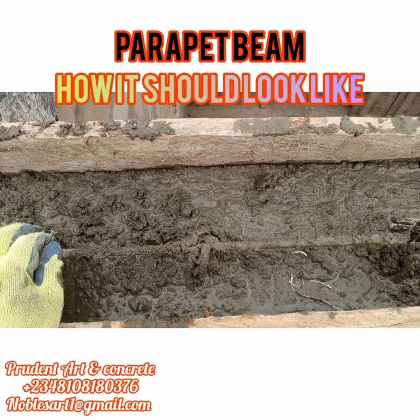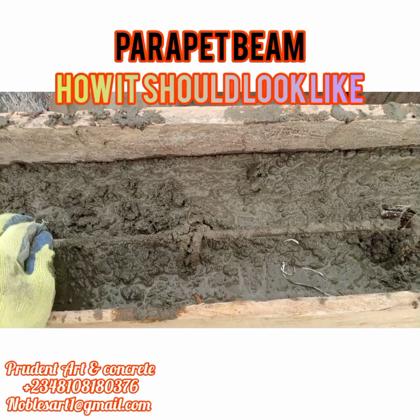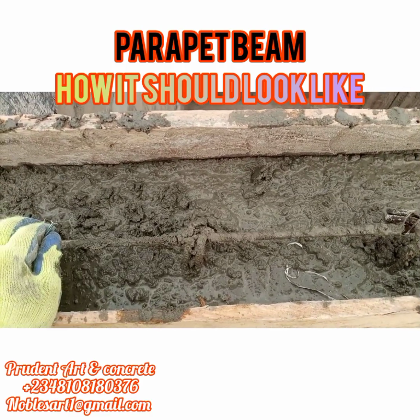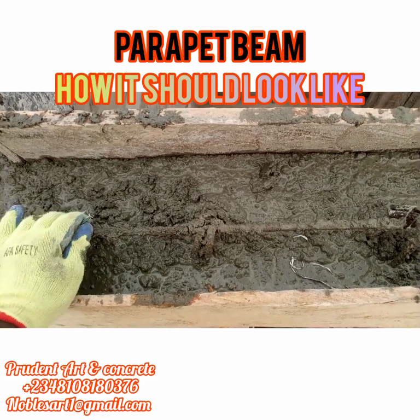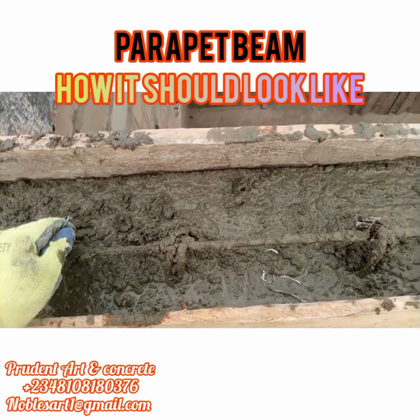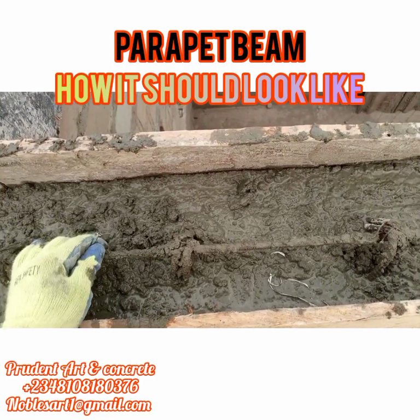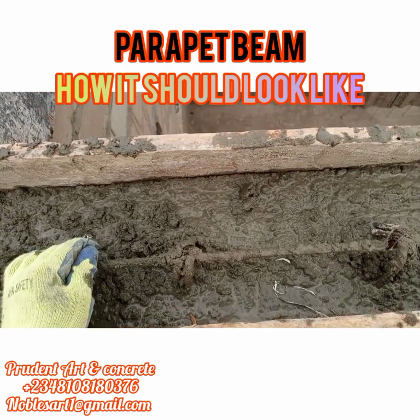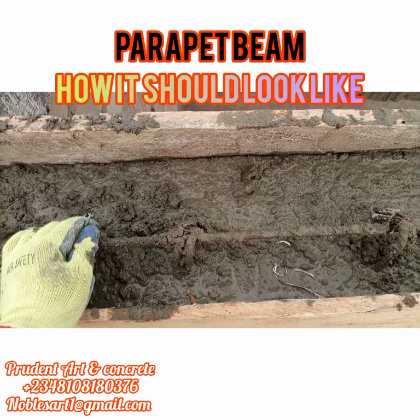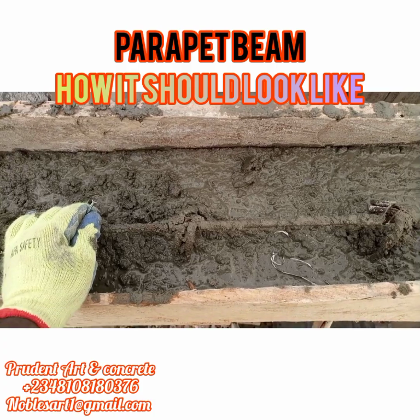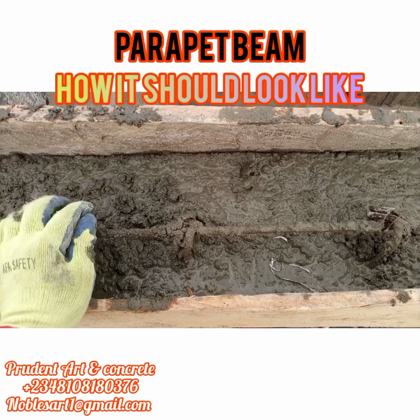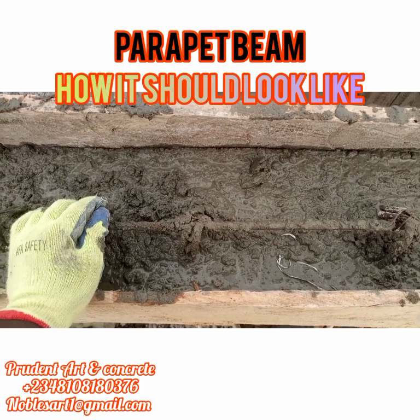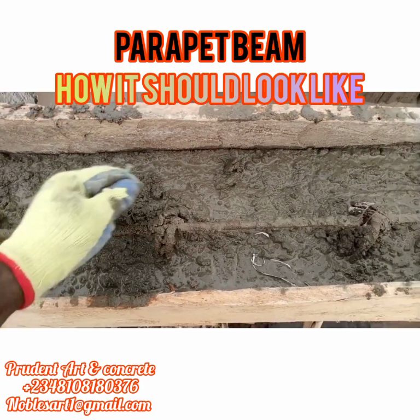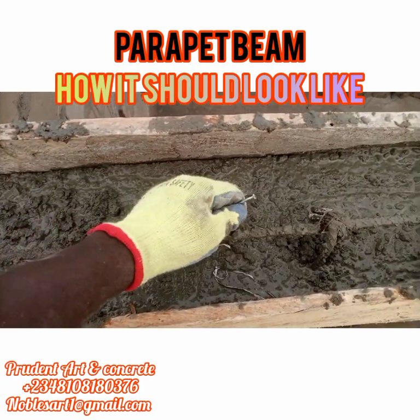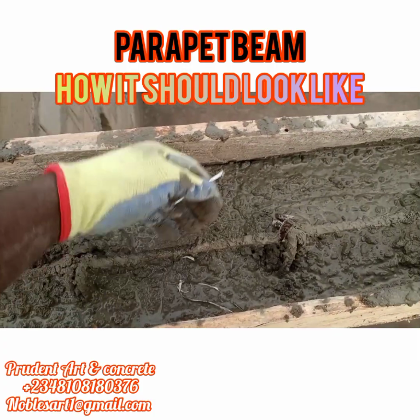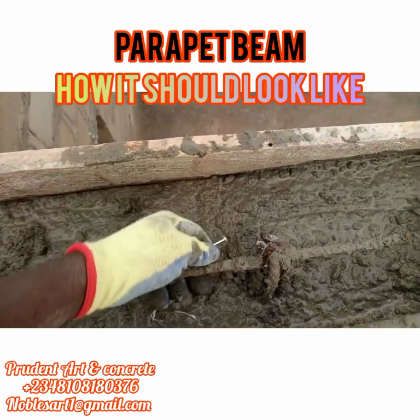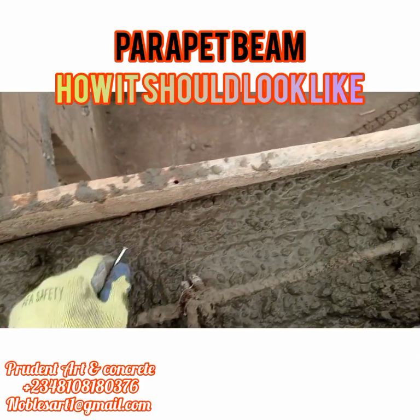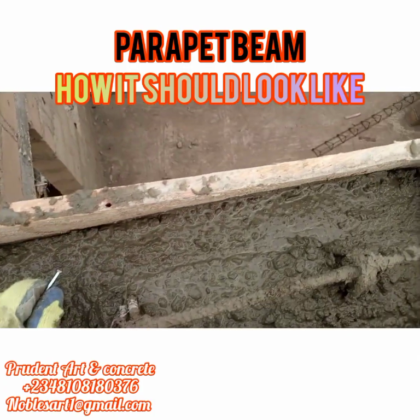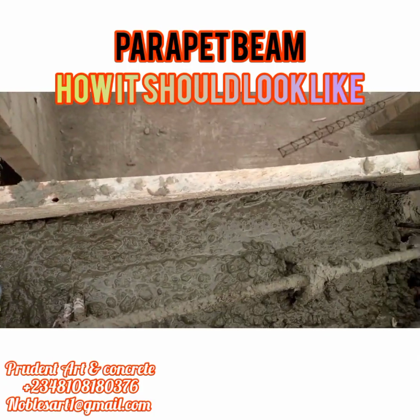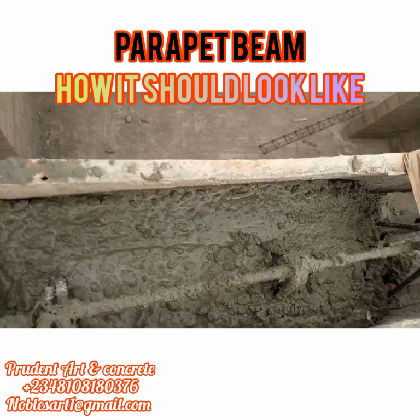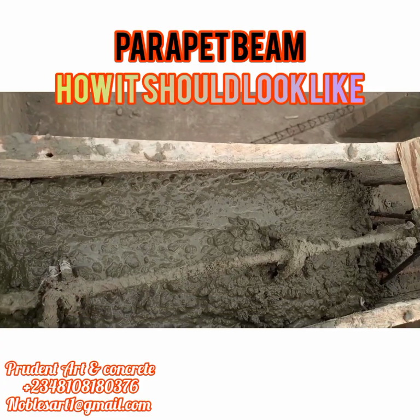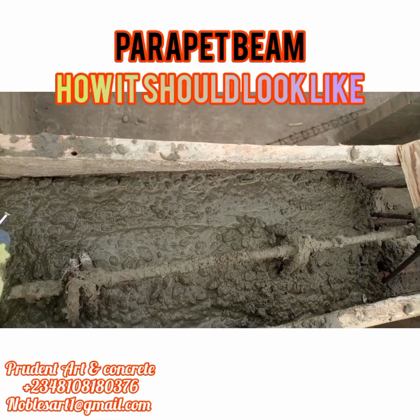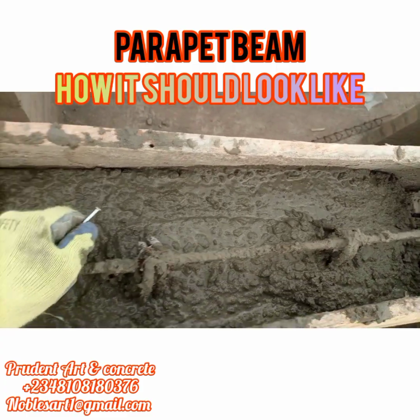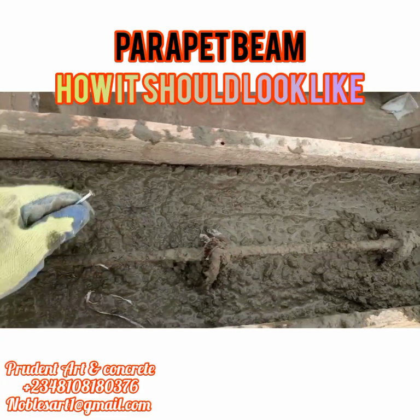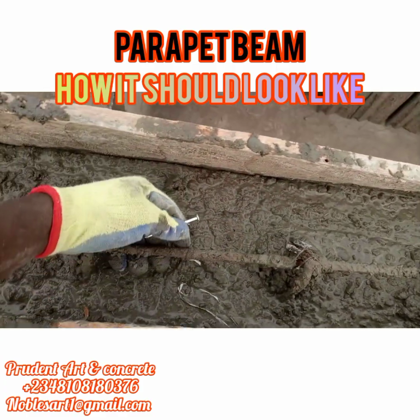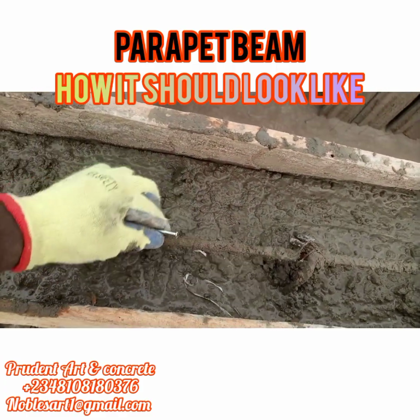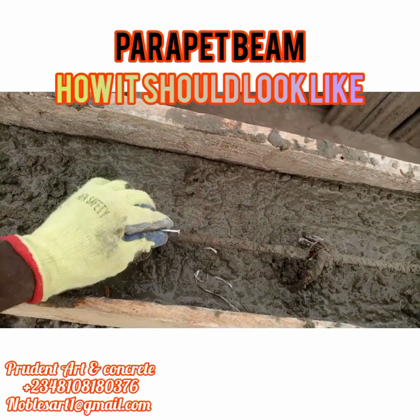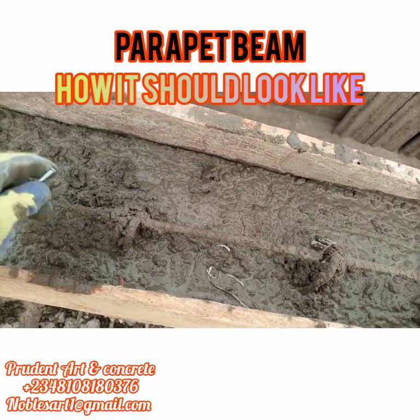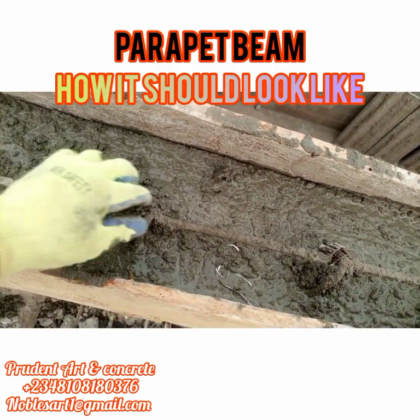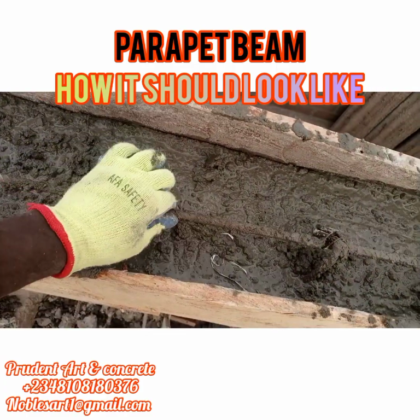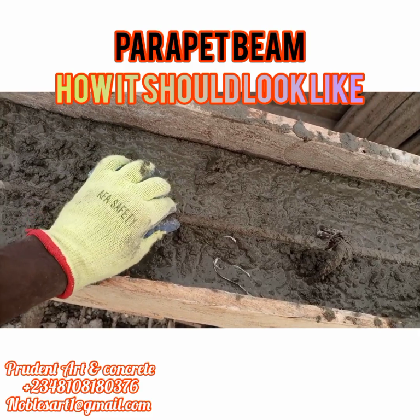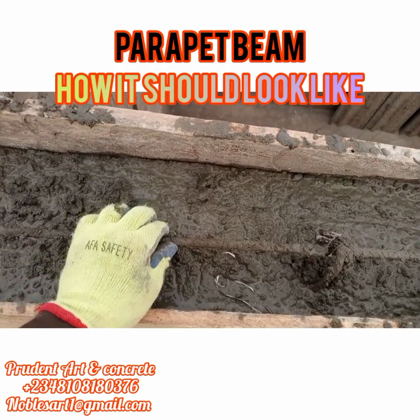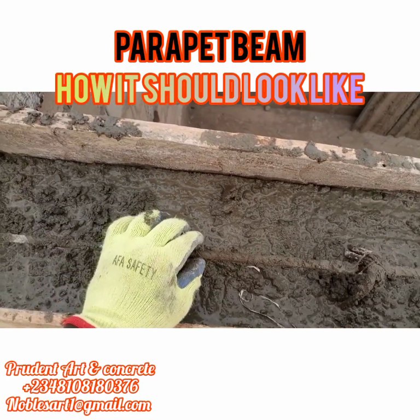You cast half. After casting the half, it will cover the two hyon in the lower parts. It will now remain this single one — that's the one you will use to install your parapet.